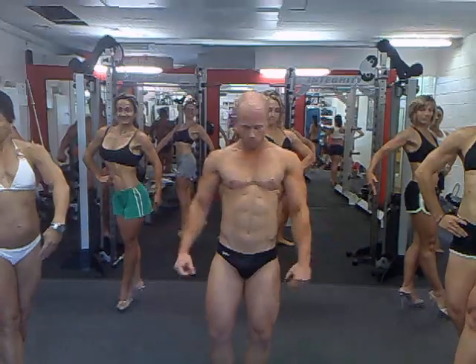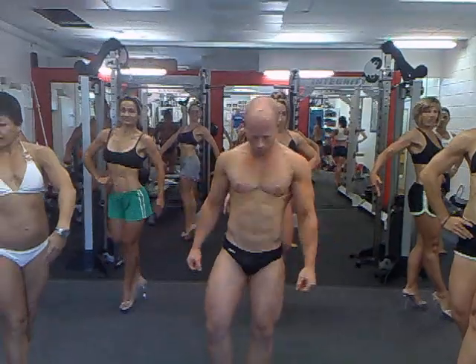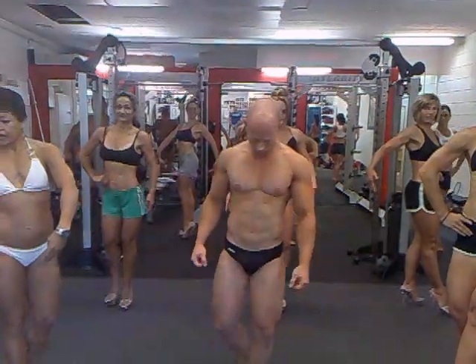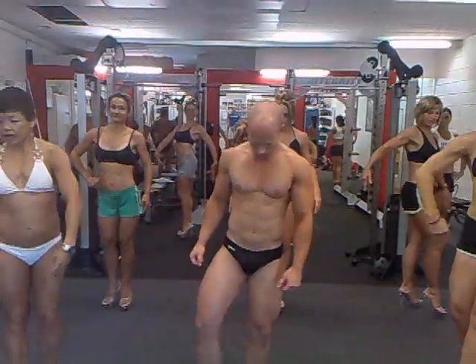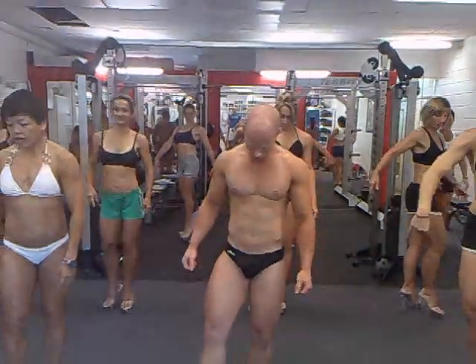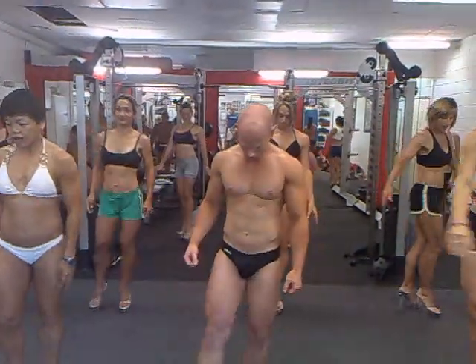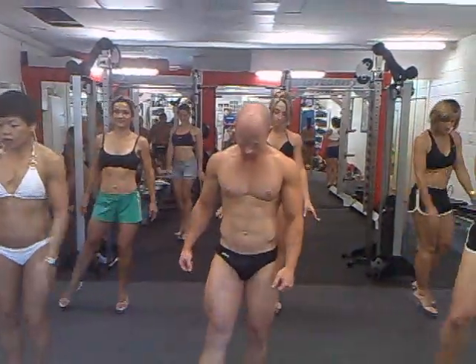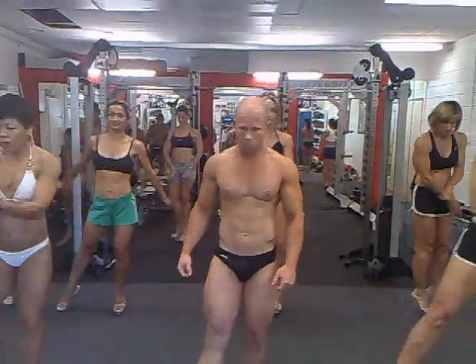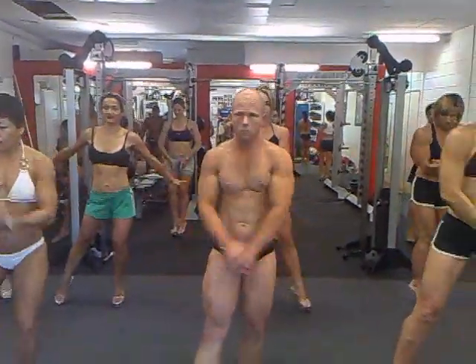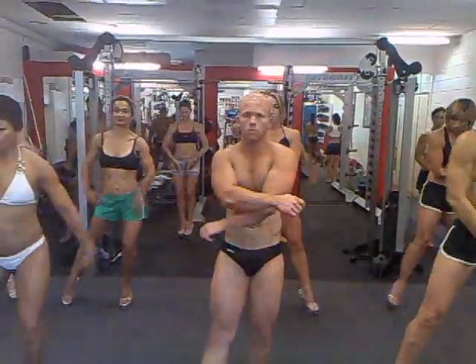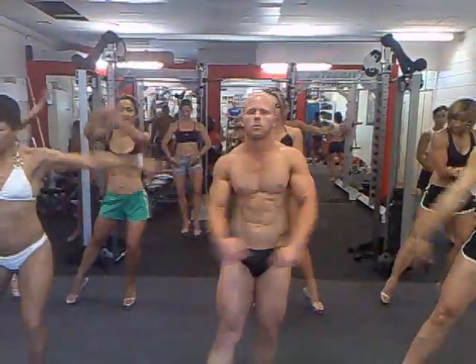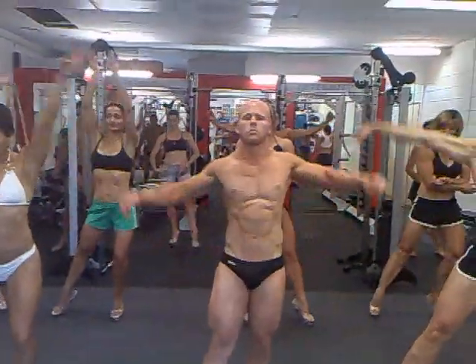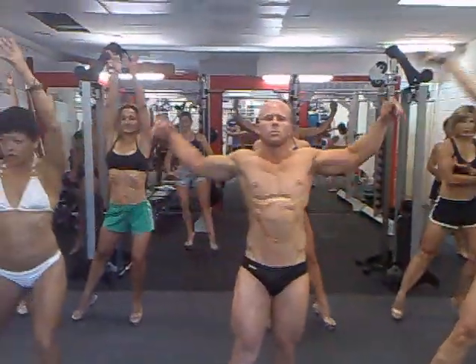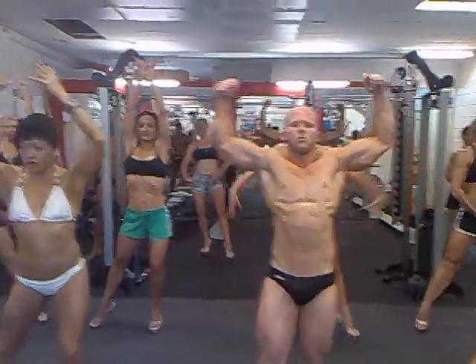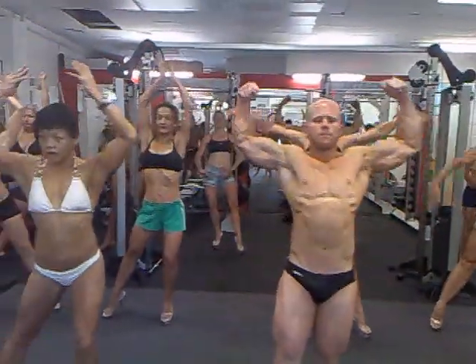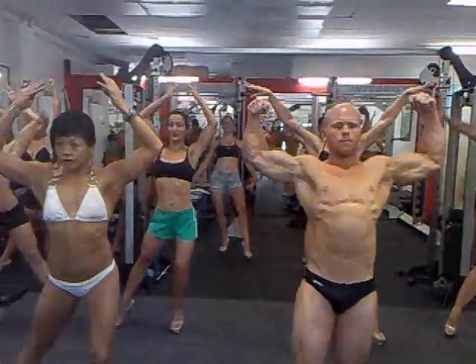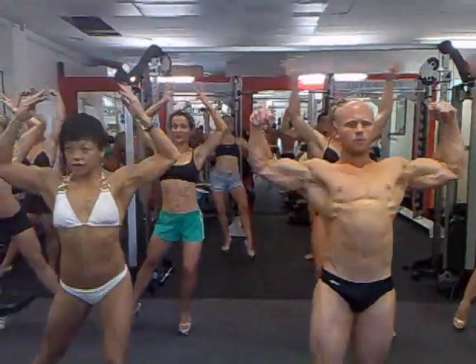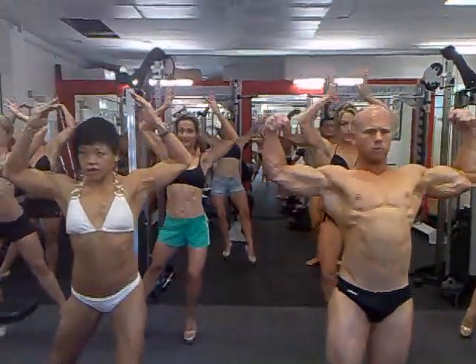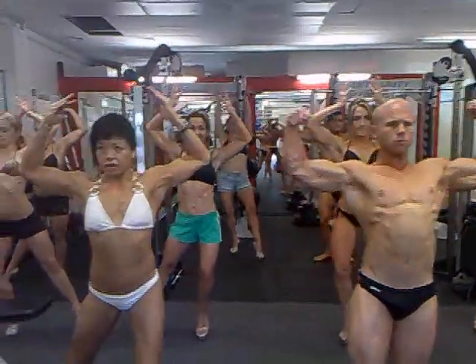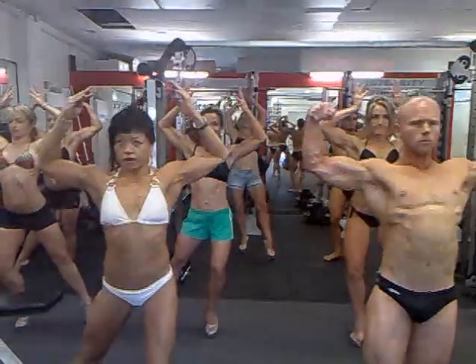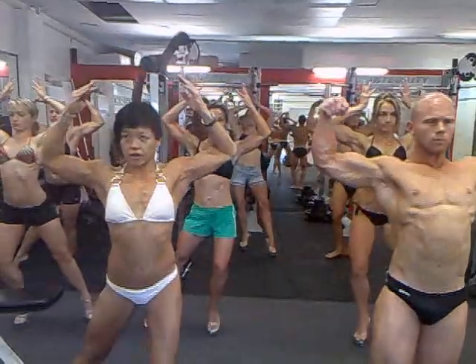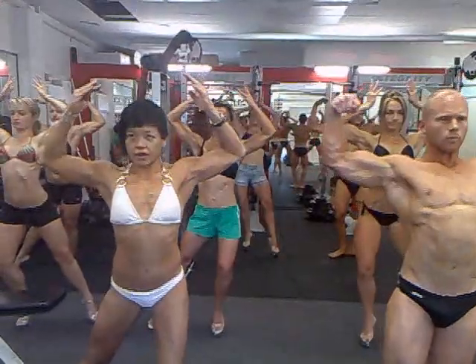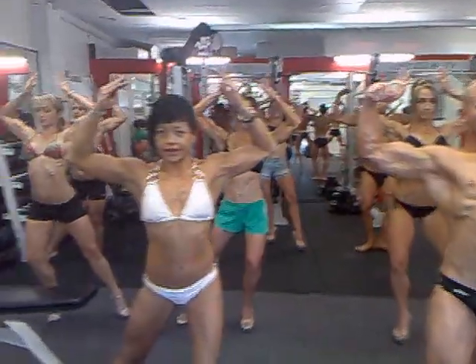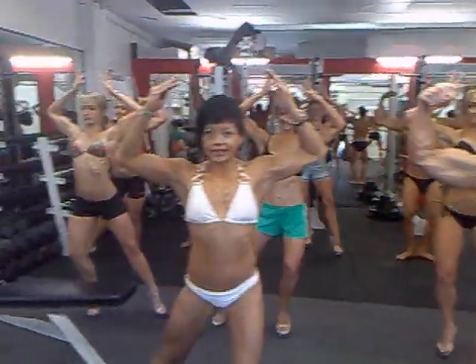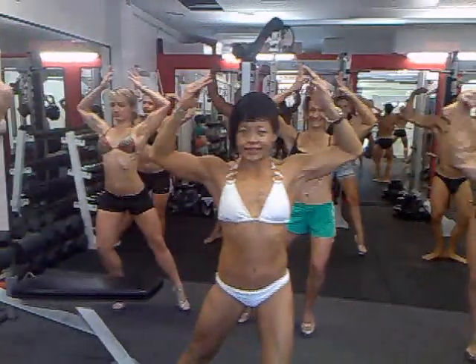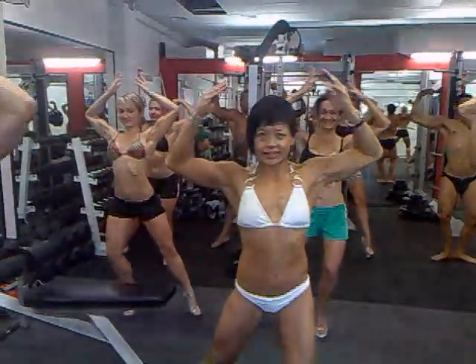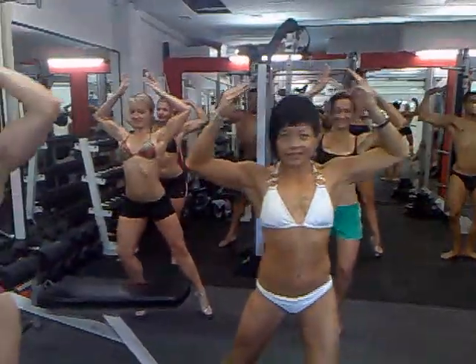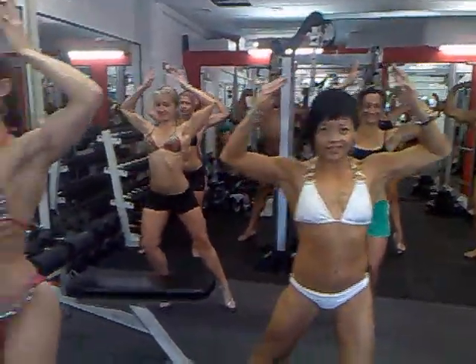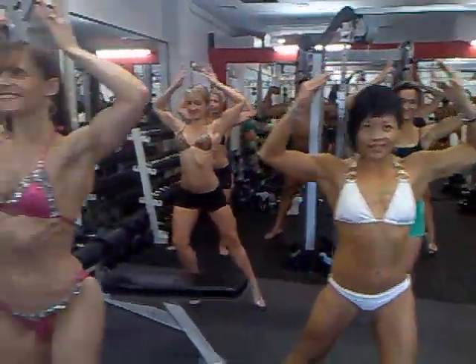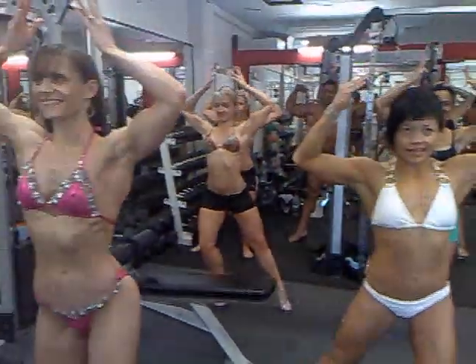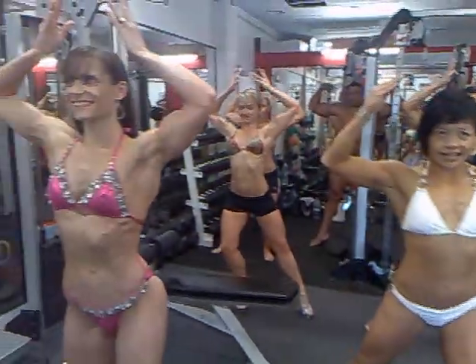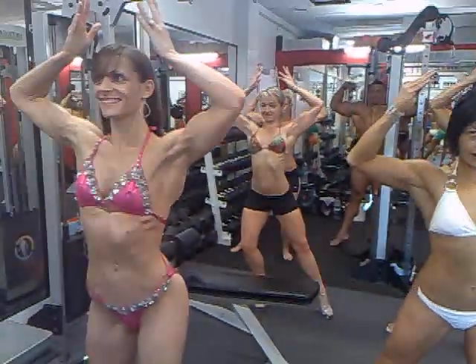And strike. You're only here for a second. Smile, complete the picture. Nice and tight, tummies.